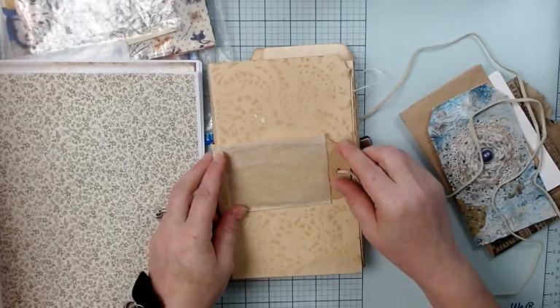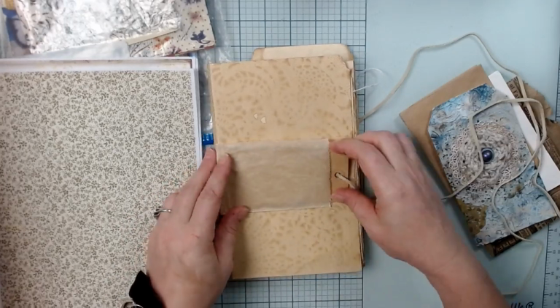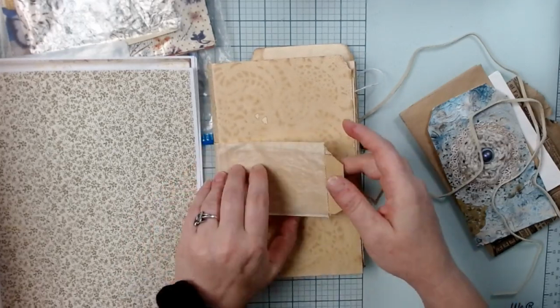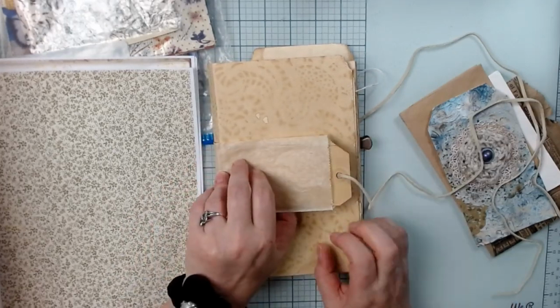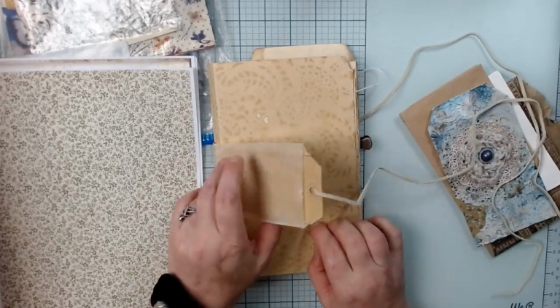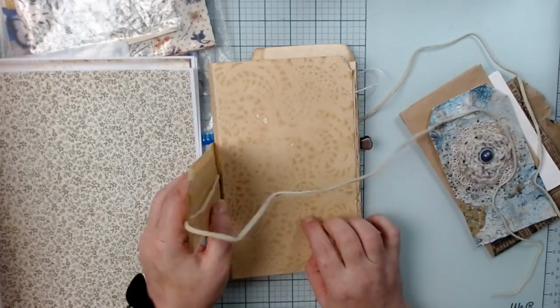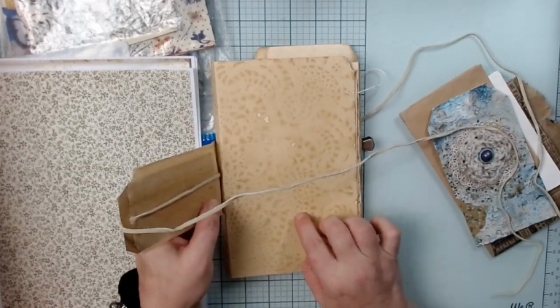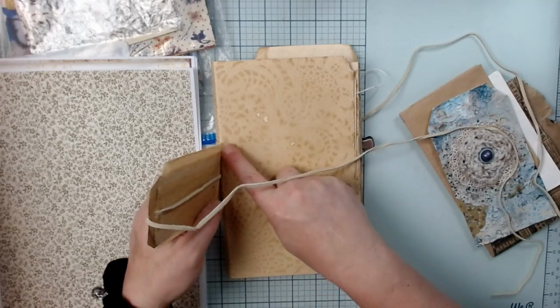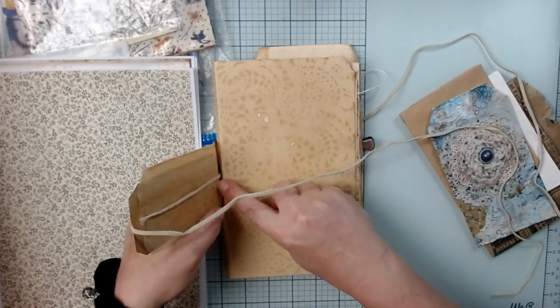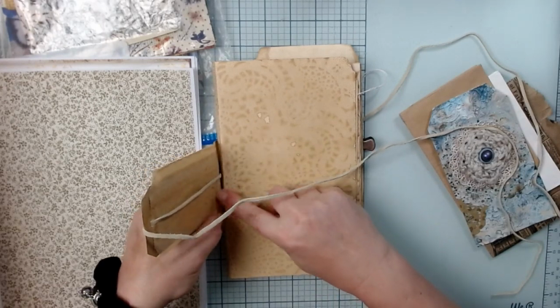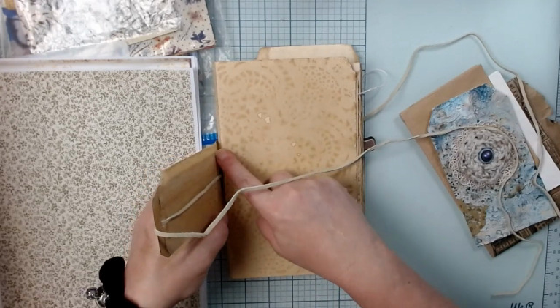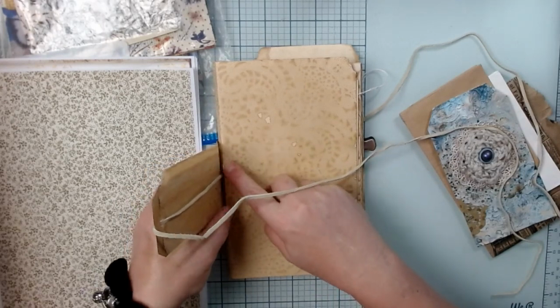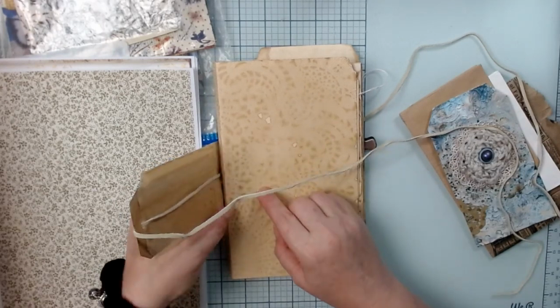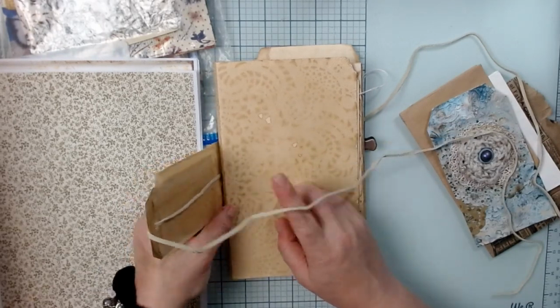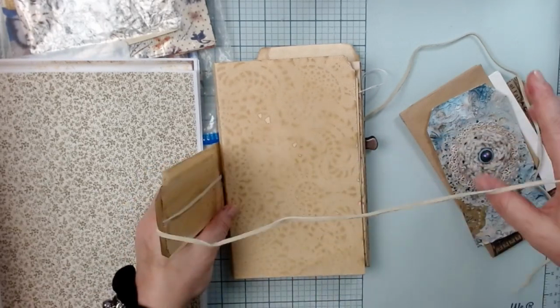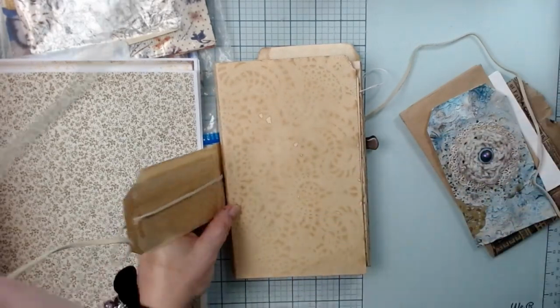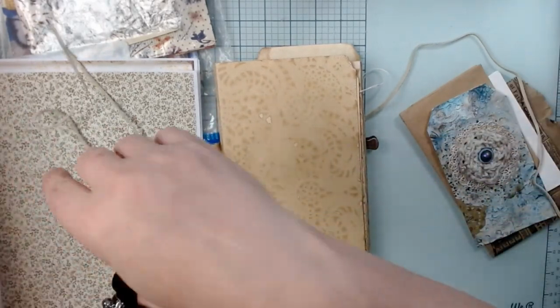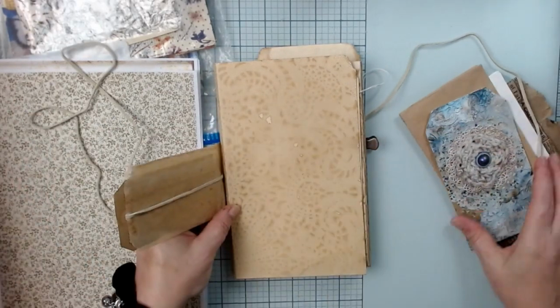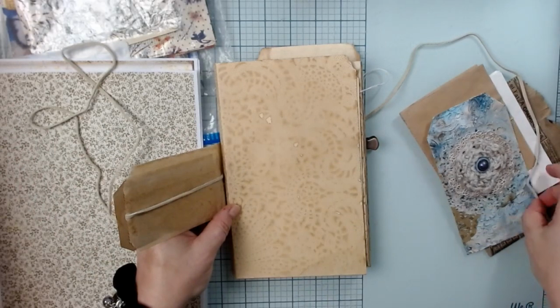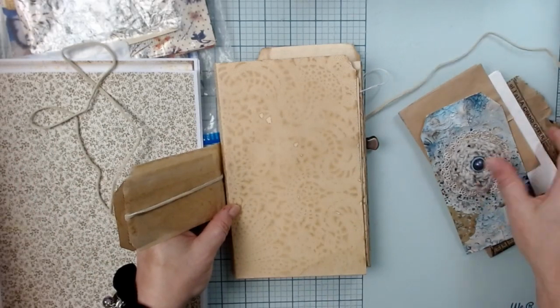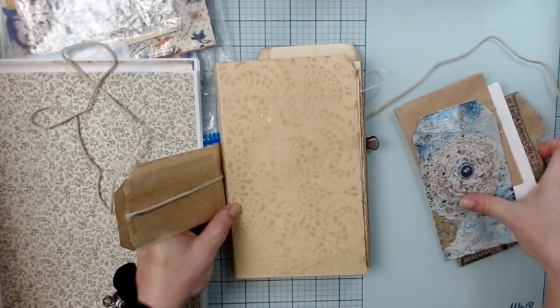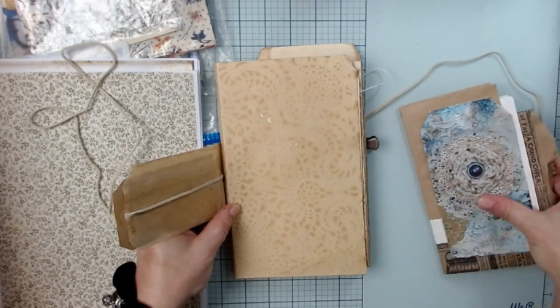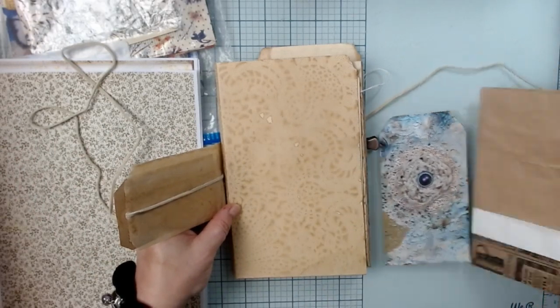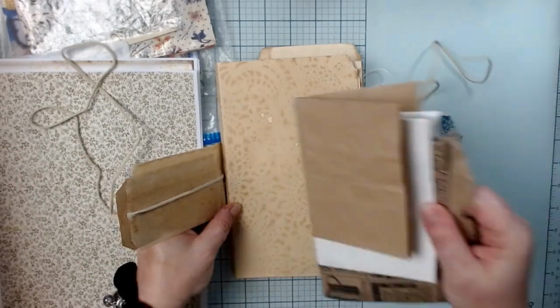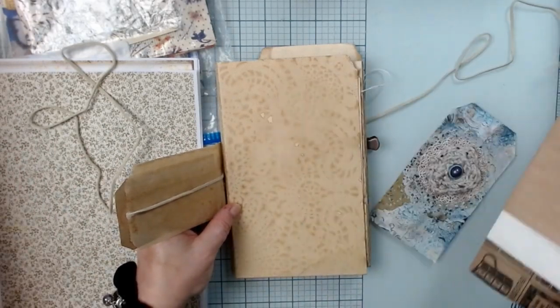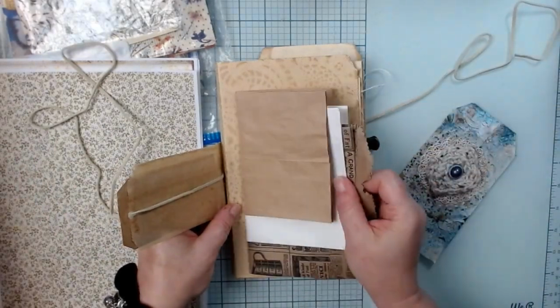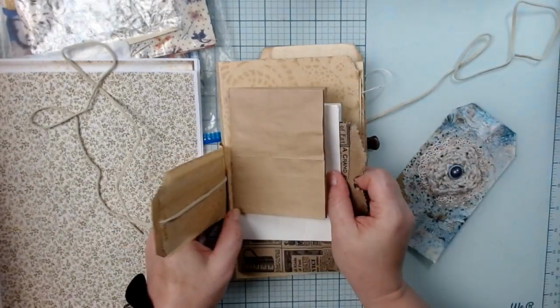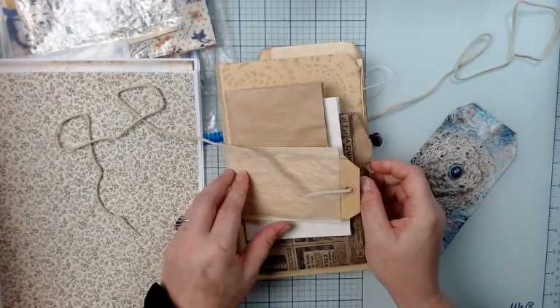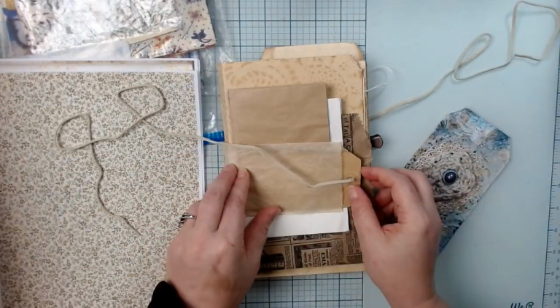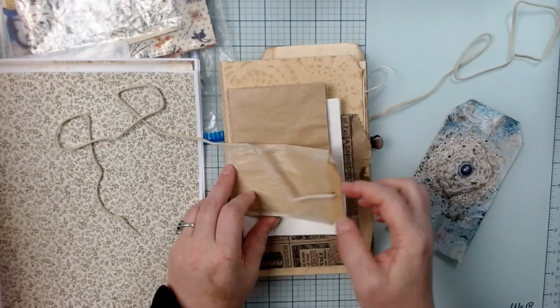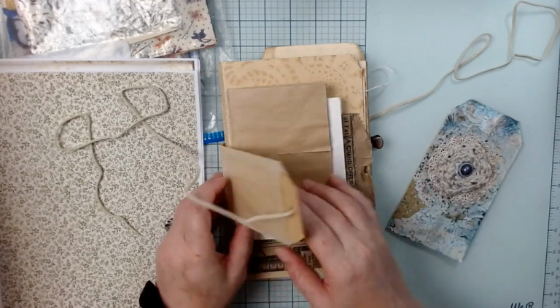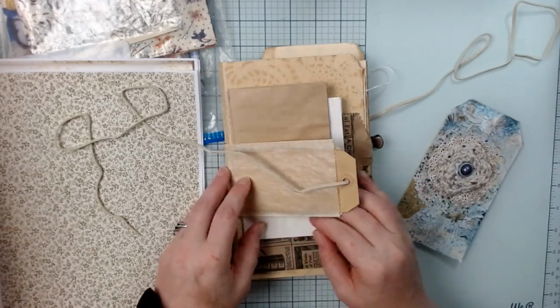It also allows, if I'm only attaching it here and here, for the bag to flip open and allow access to the bags inside. So that's the premise.